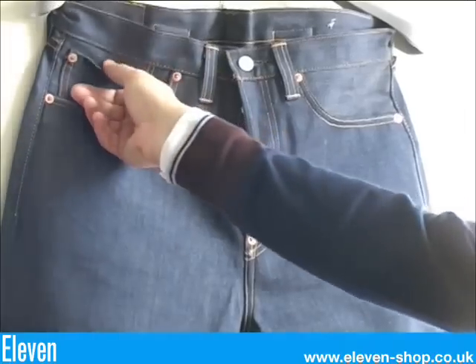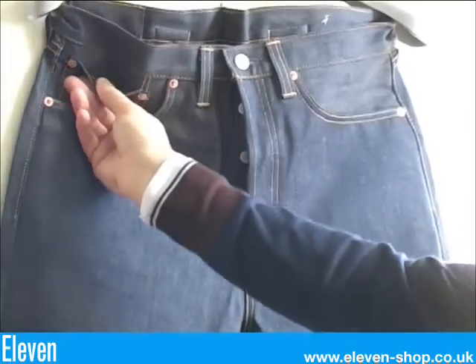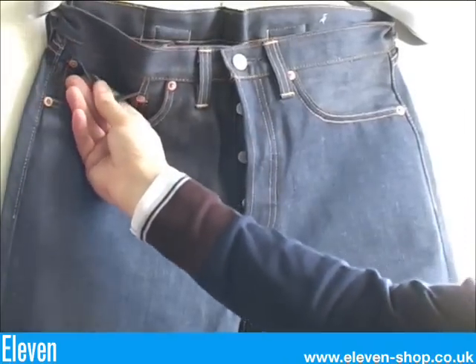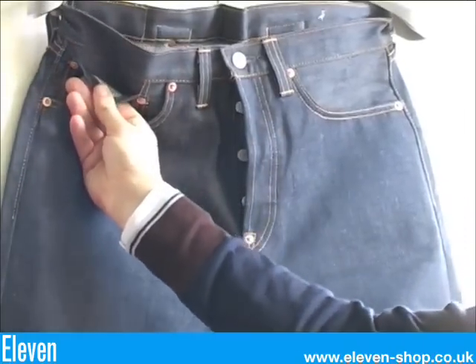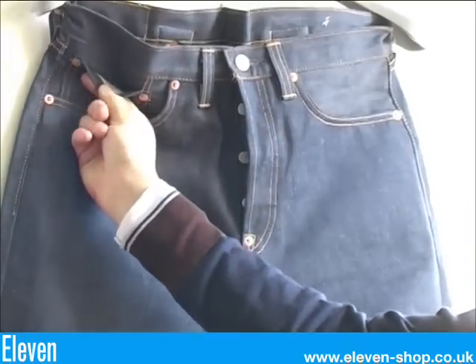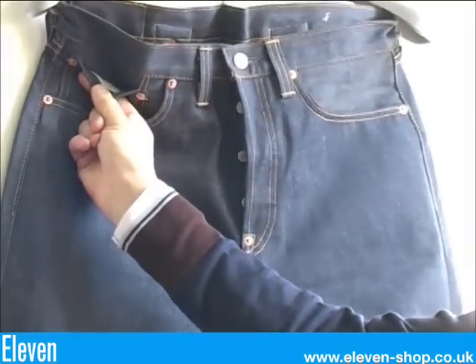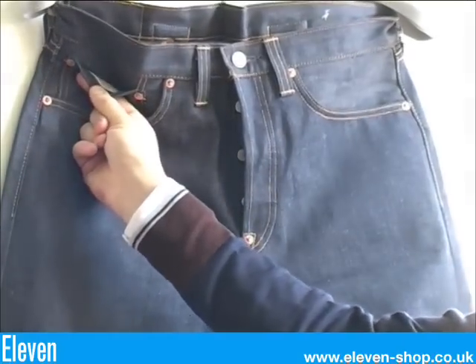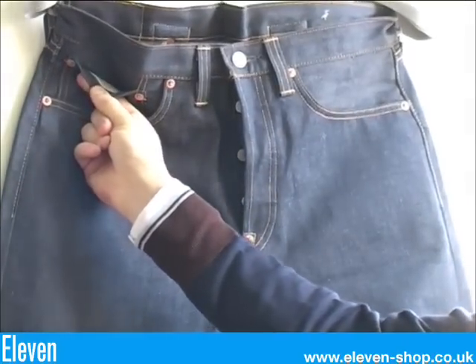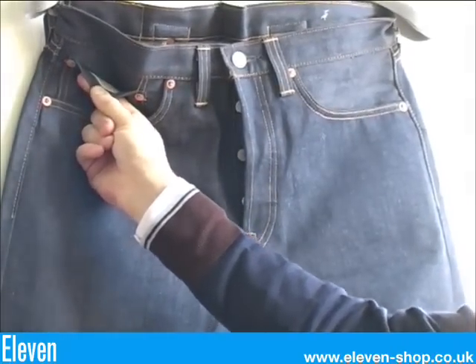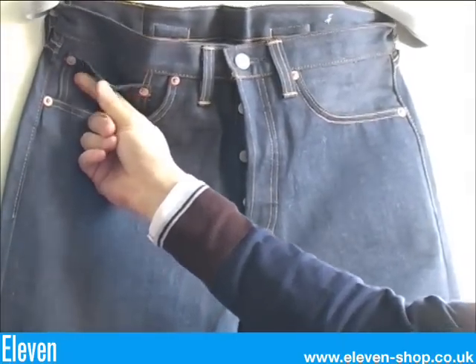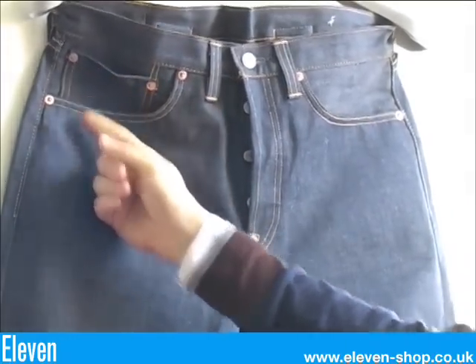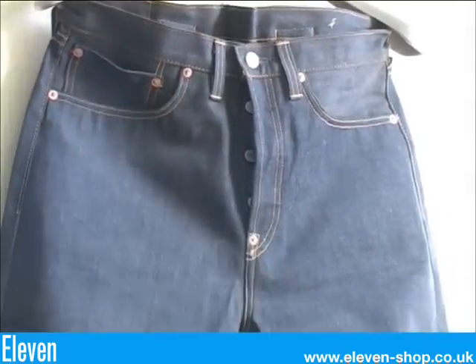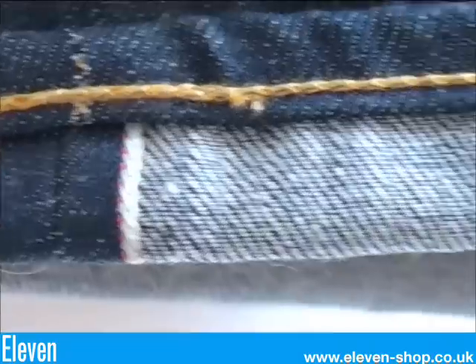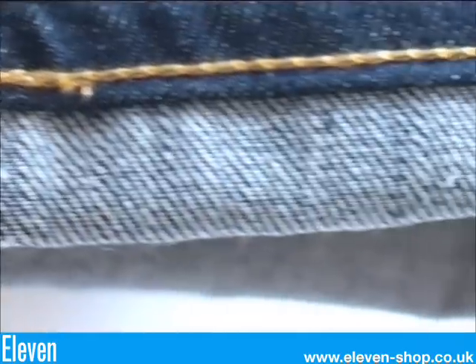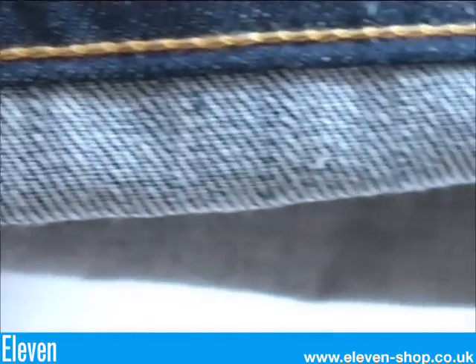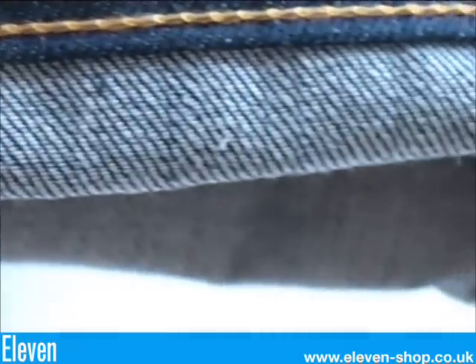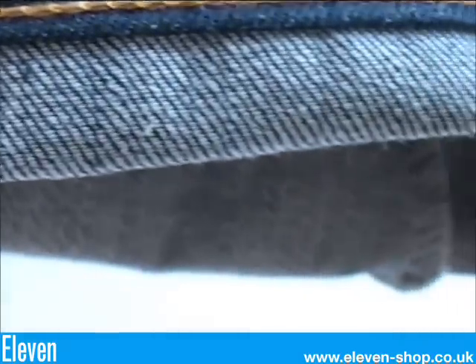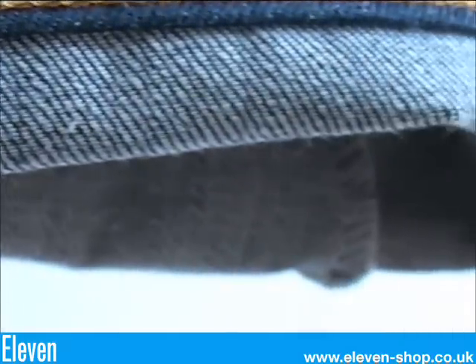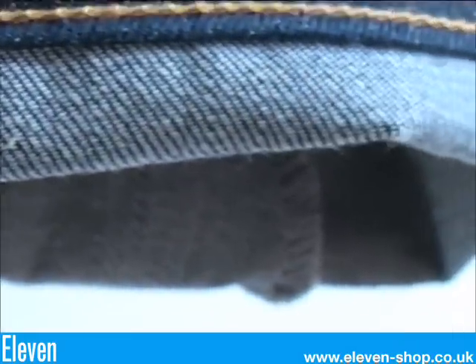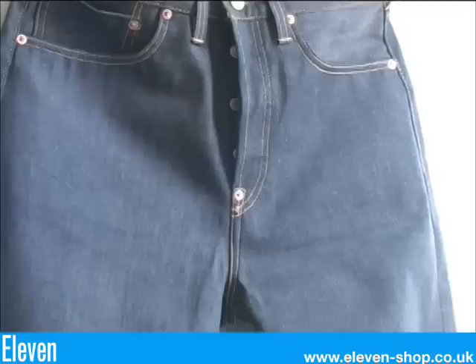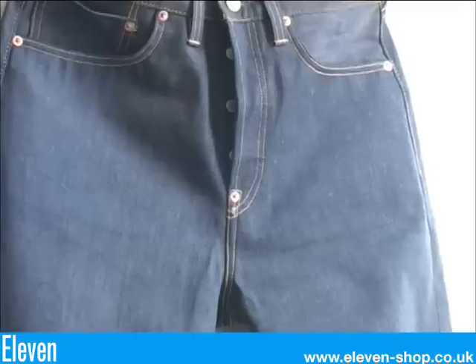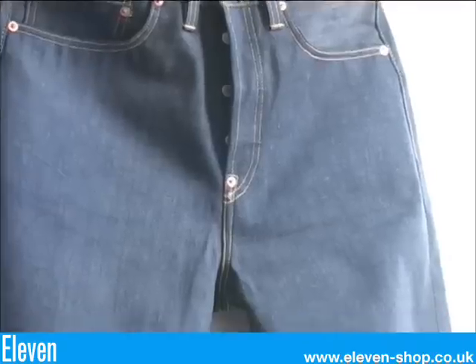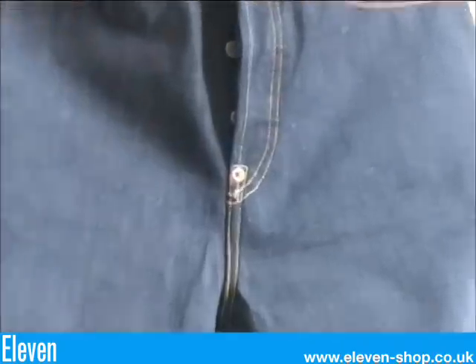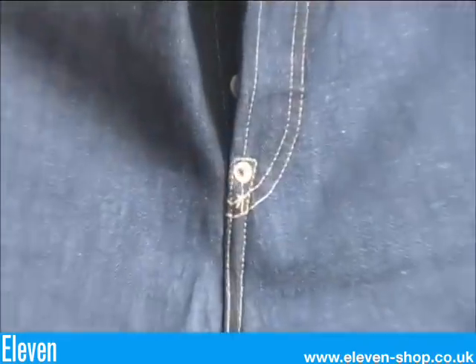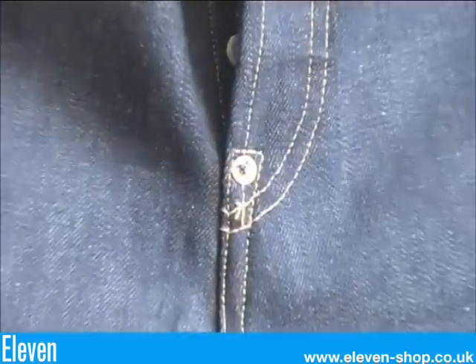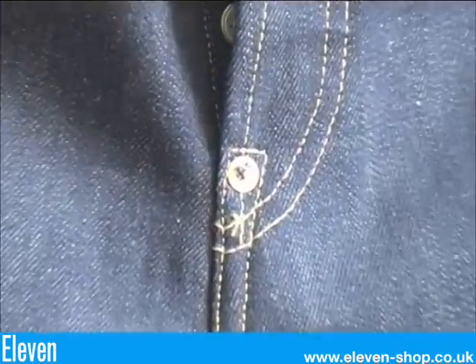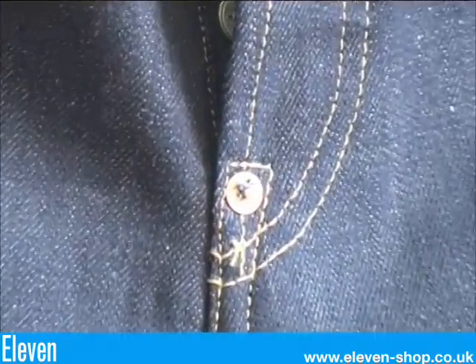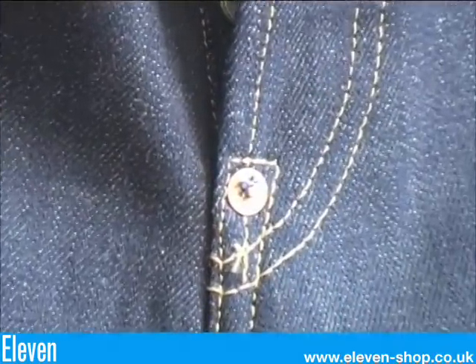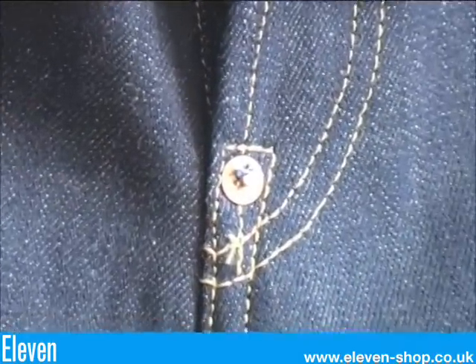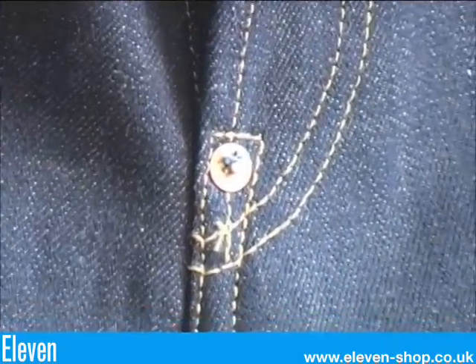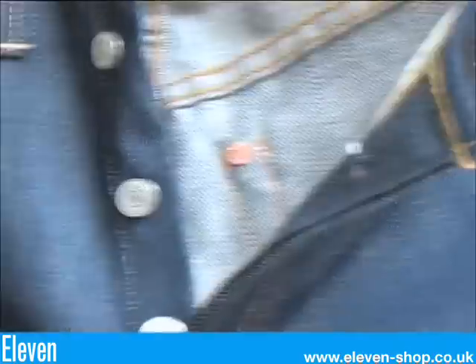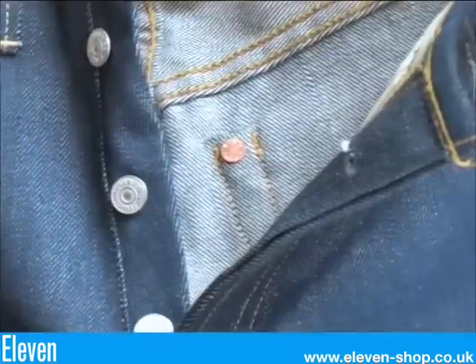The selvedge is present on the watch pocket. These have the Cone Mills red selvedge denim. There's a crotch rivet and they have a shank button fly.